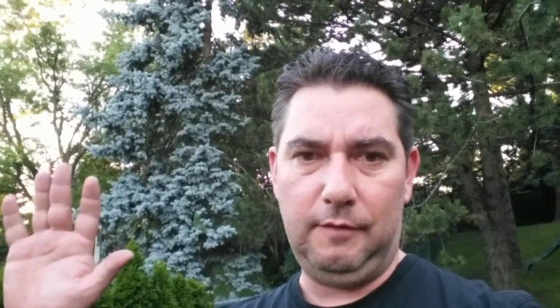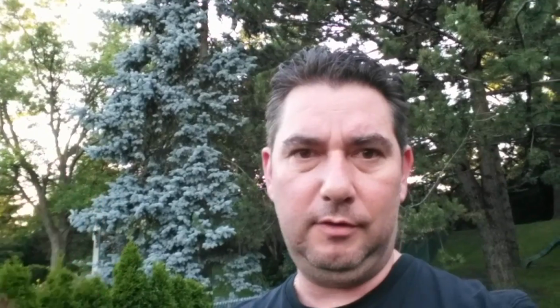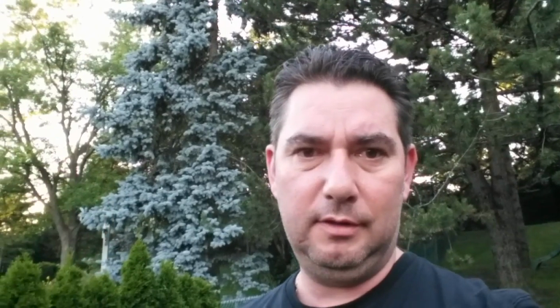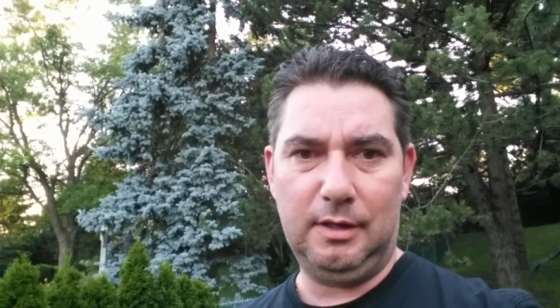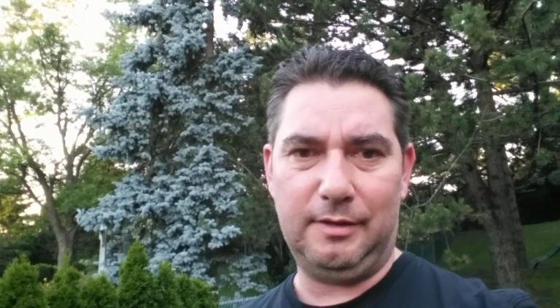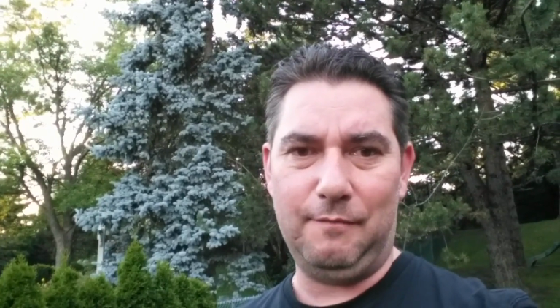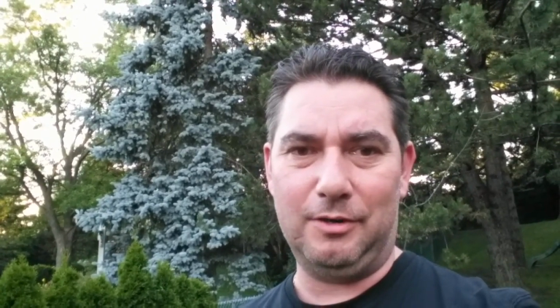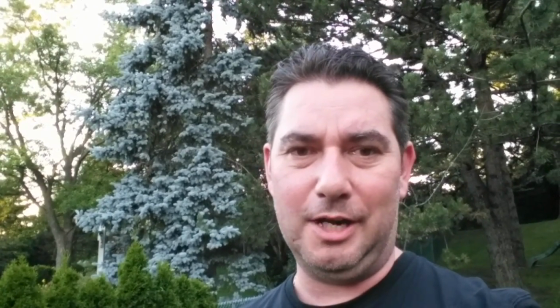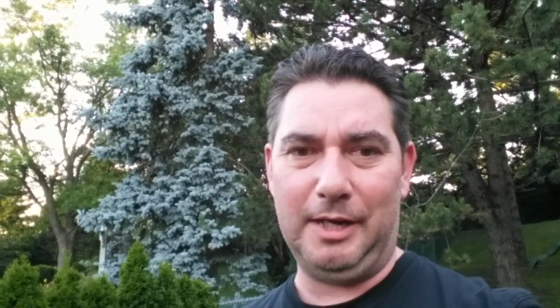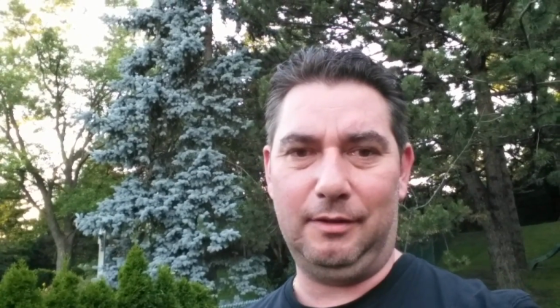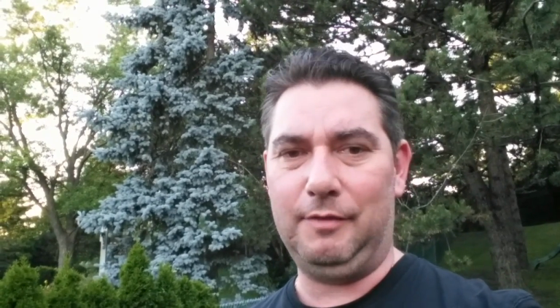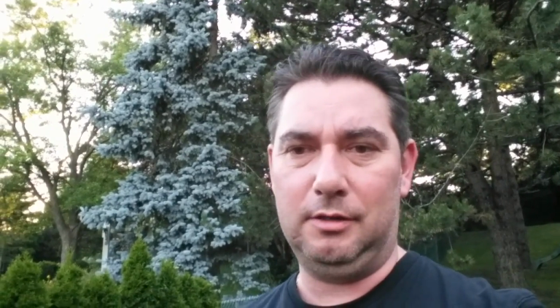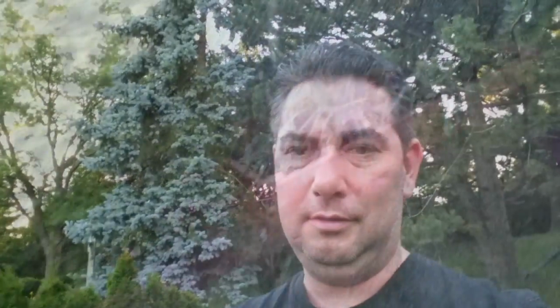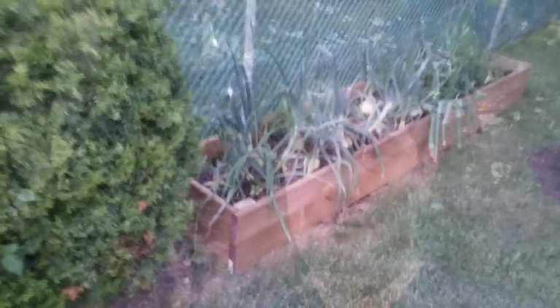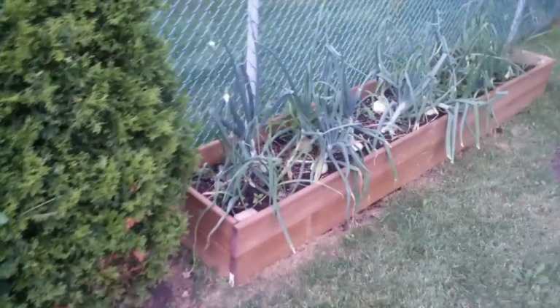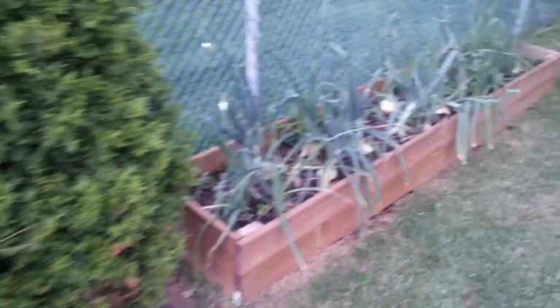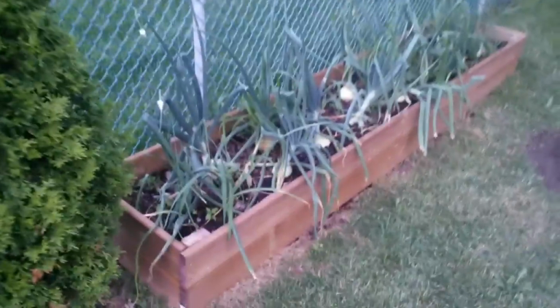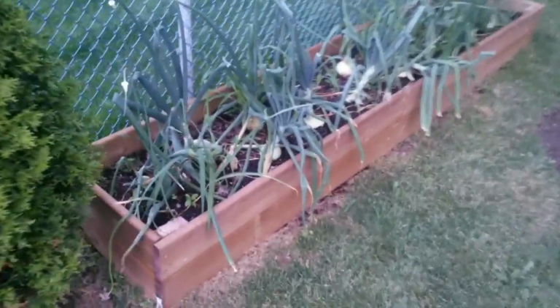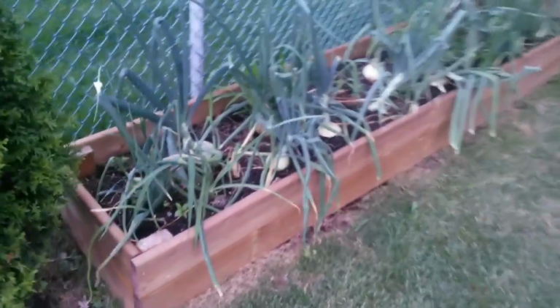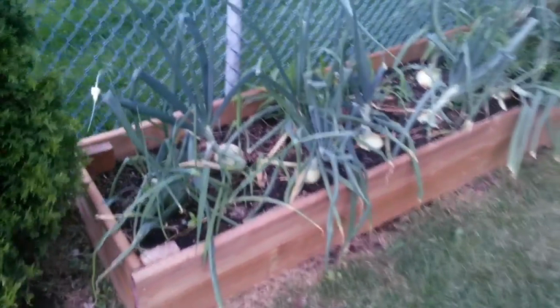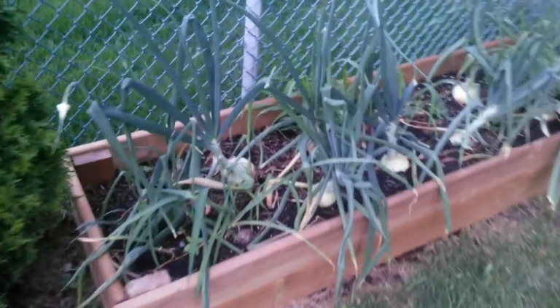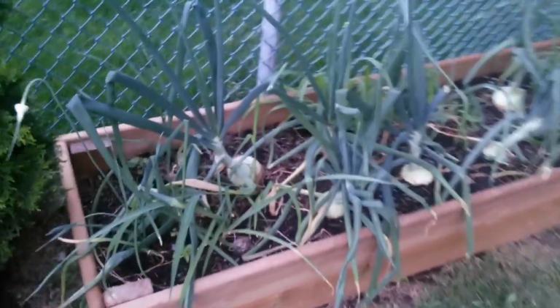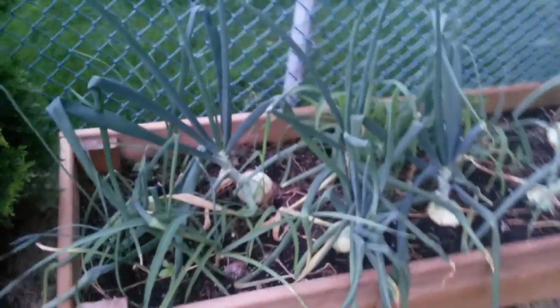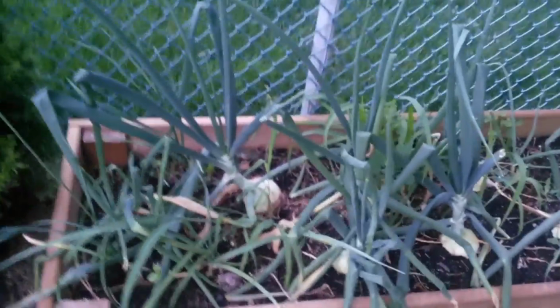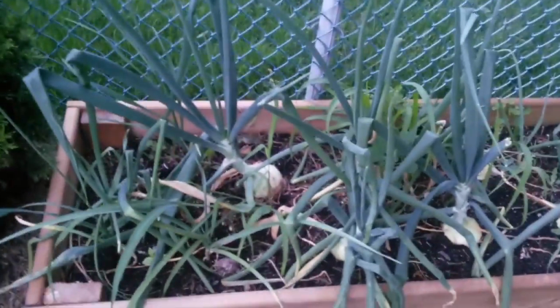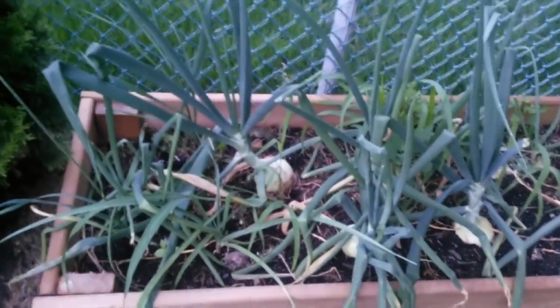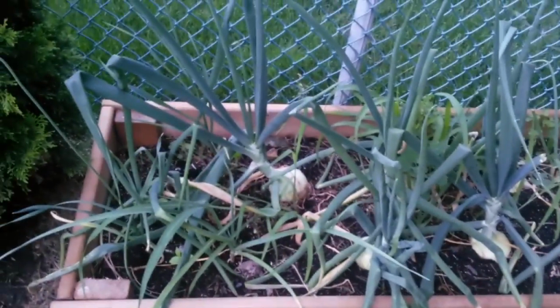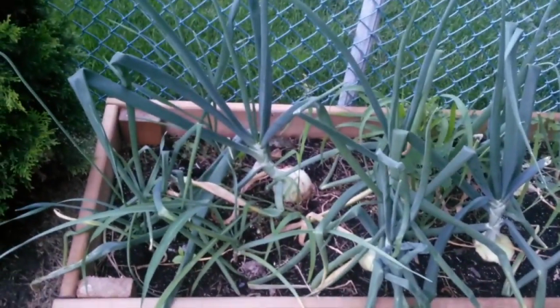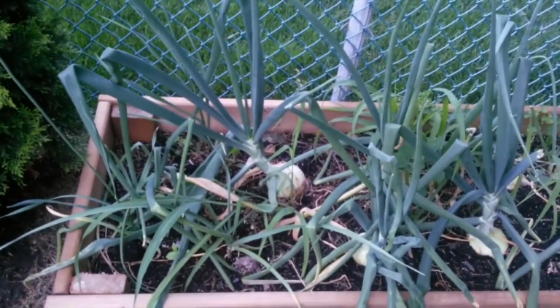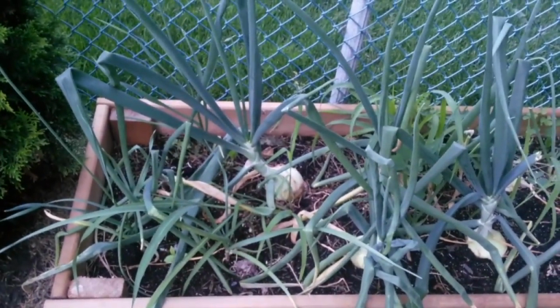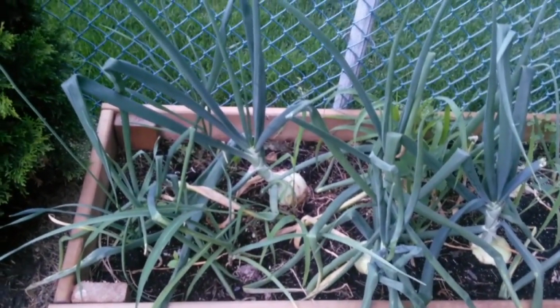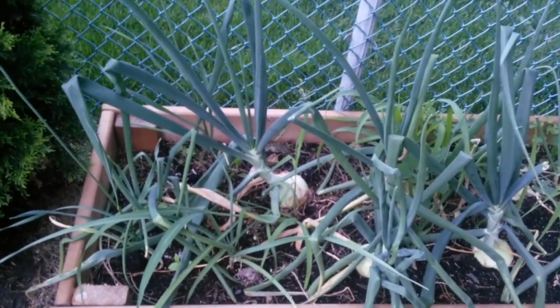Hey folks, I guess it's time for another onion update, so let's have a look. It looks like some of them are probably ready to harvest.